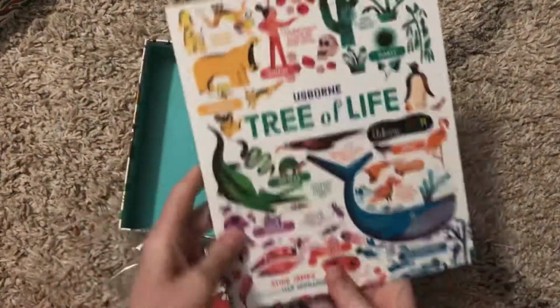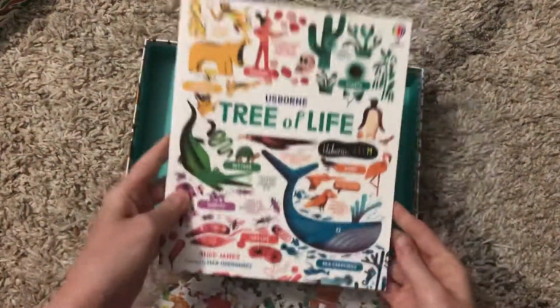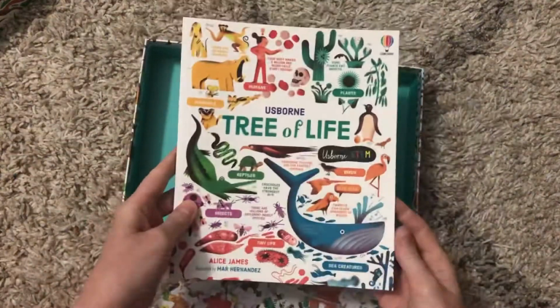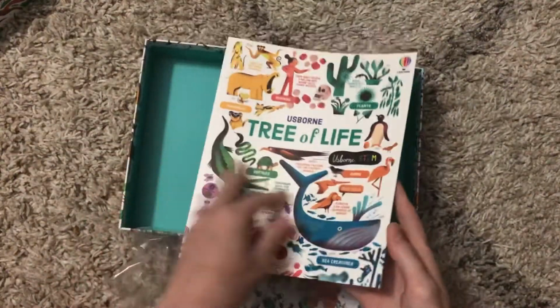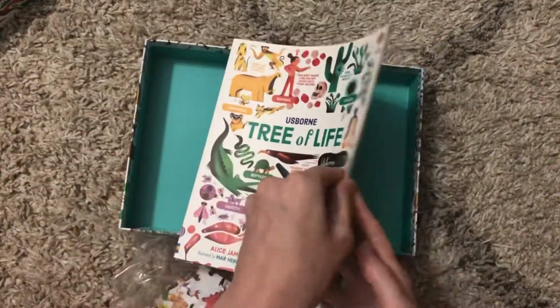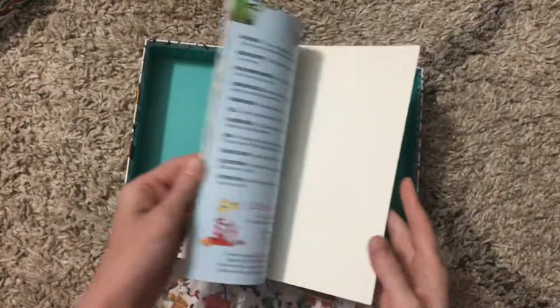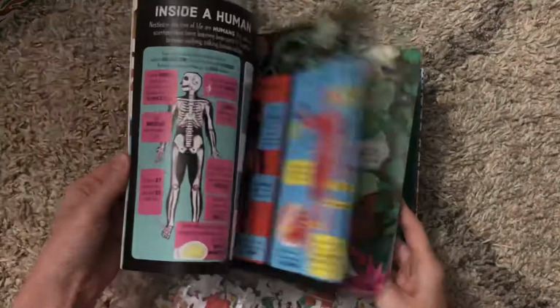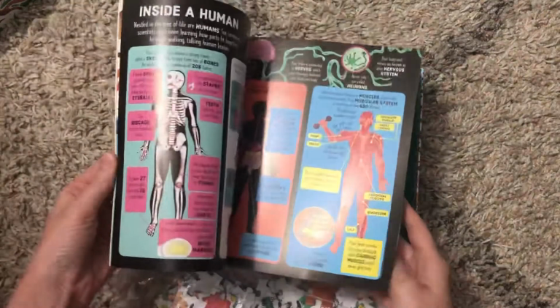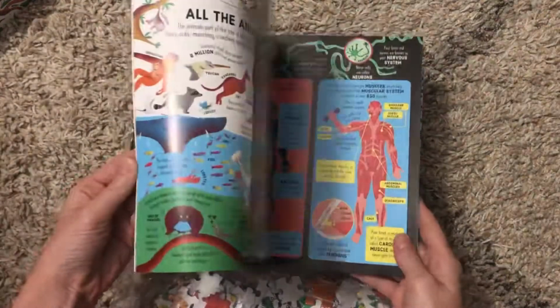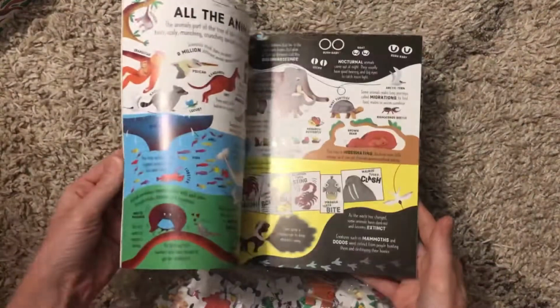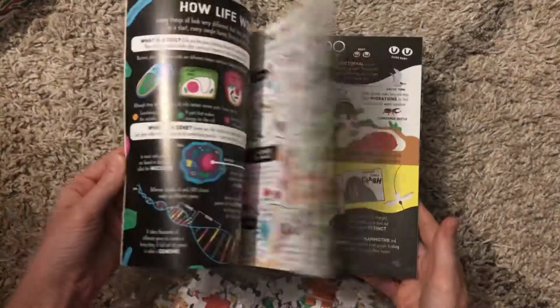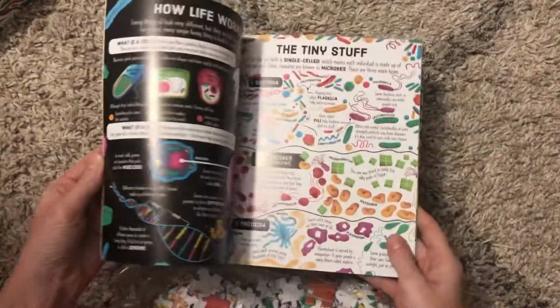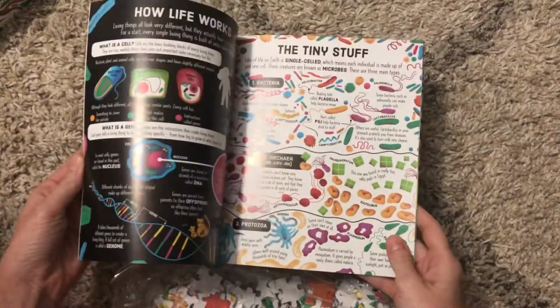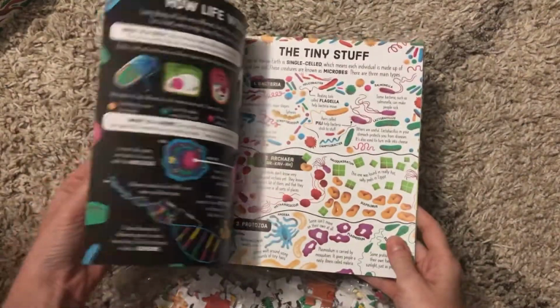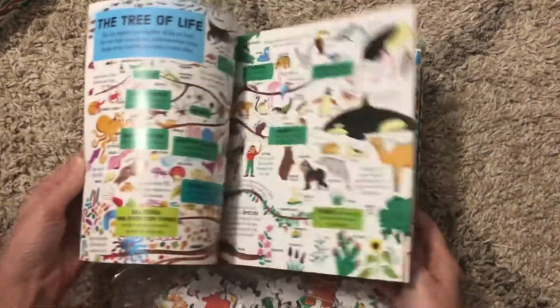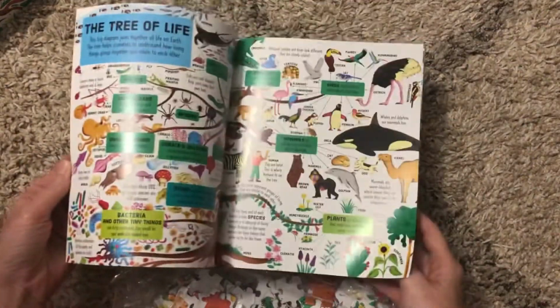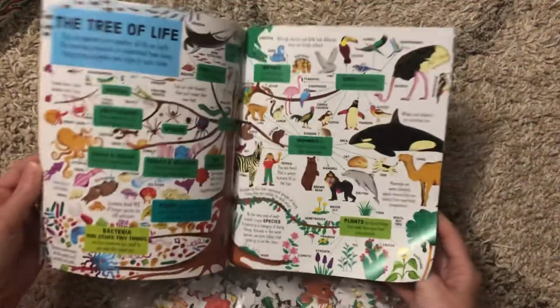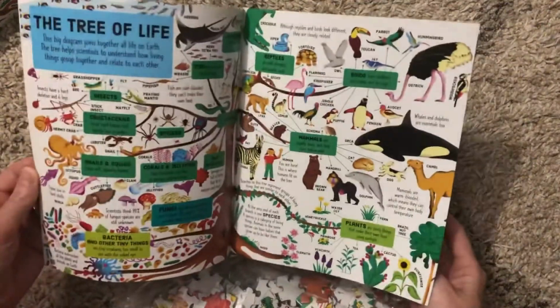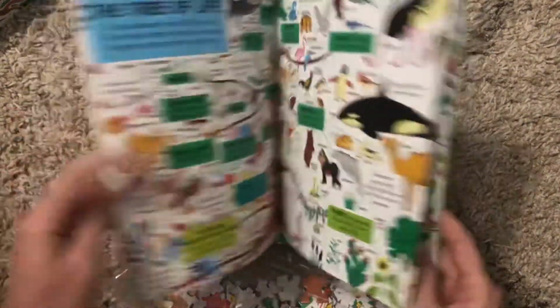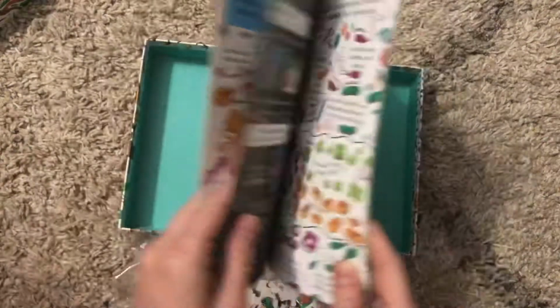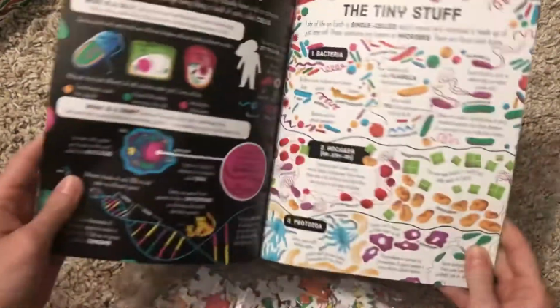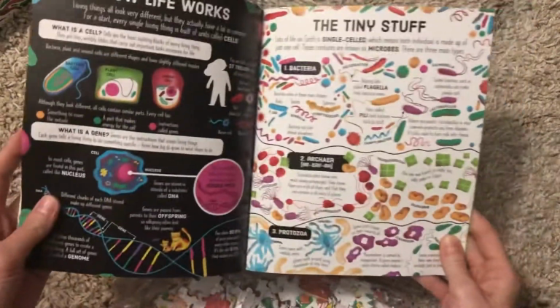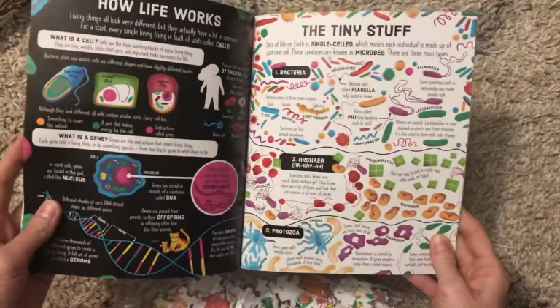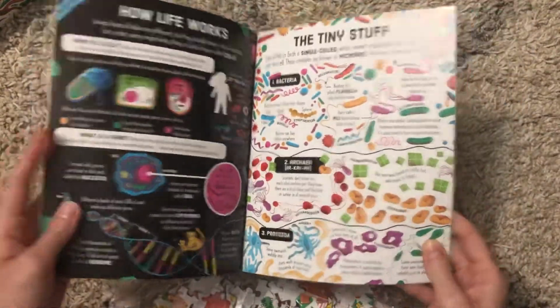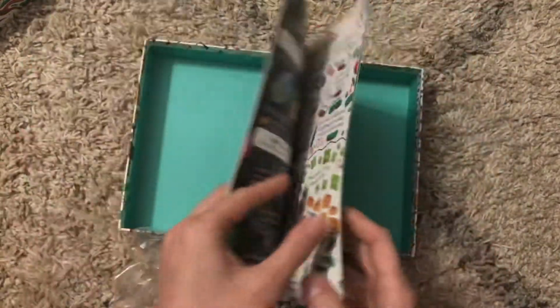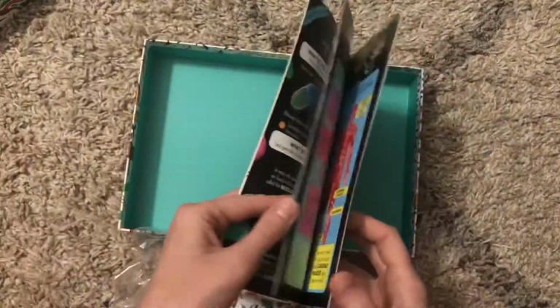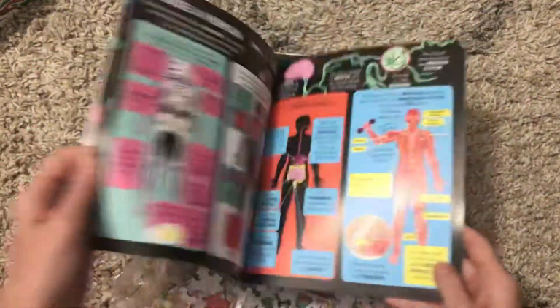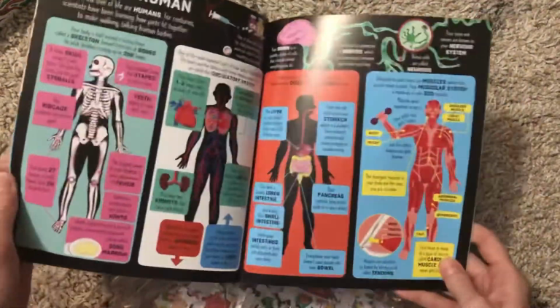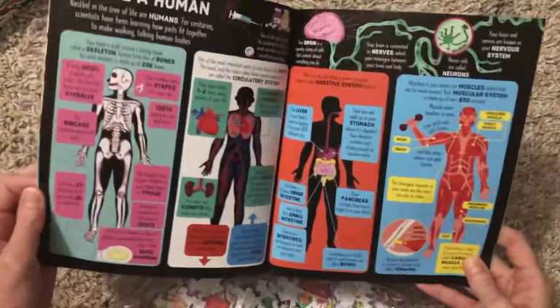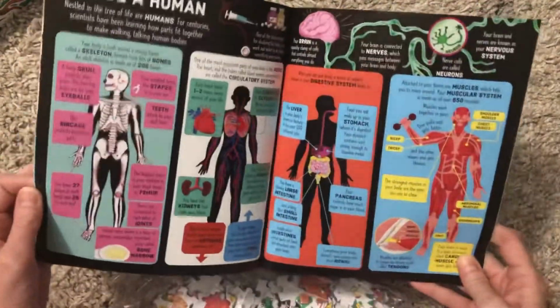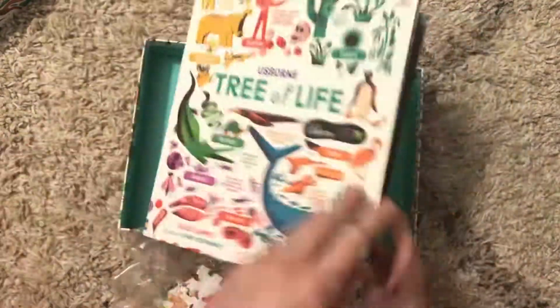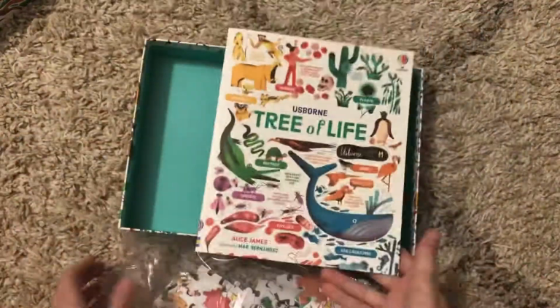This is a paperback version of one of our flatbooks, so there are no flaps in it. It's not the entire hardback flatbook, but it is almost all of the exact same information.